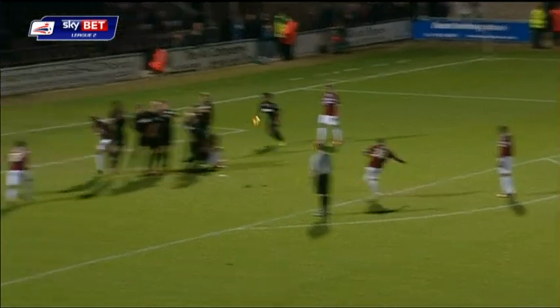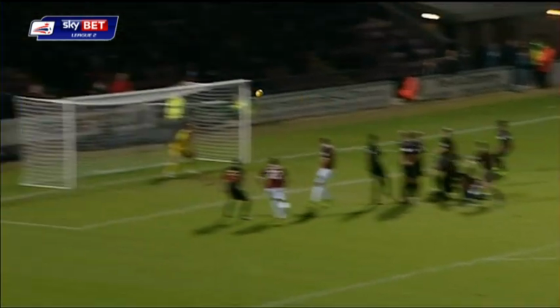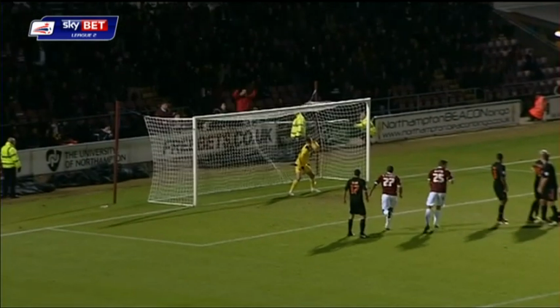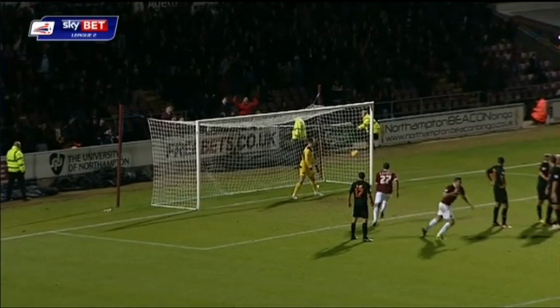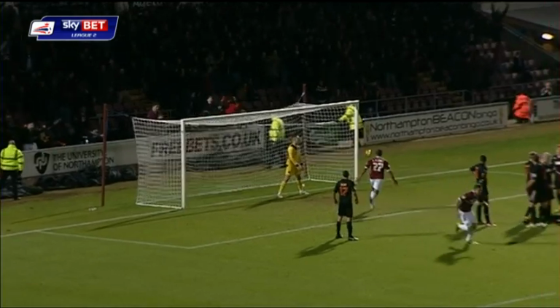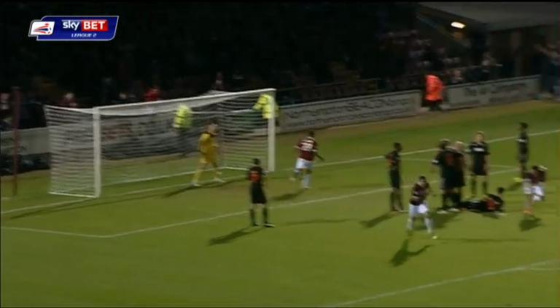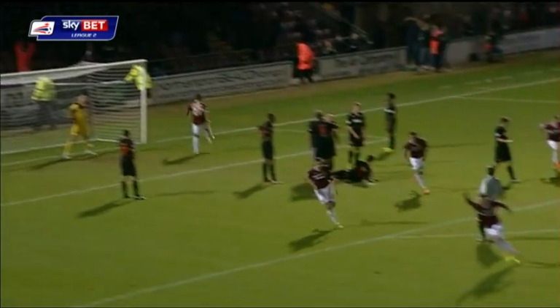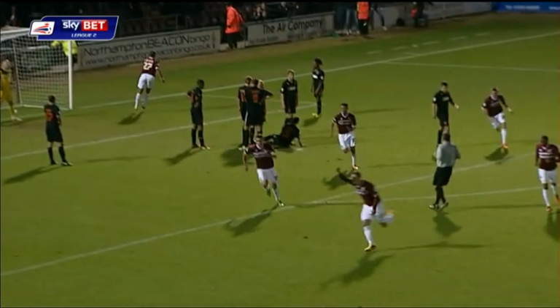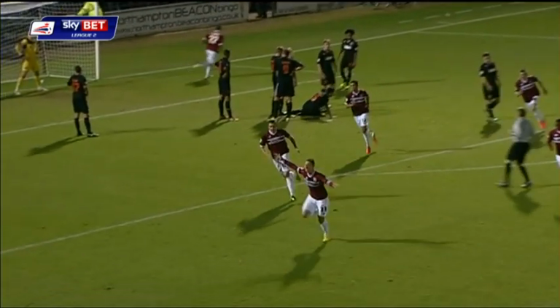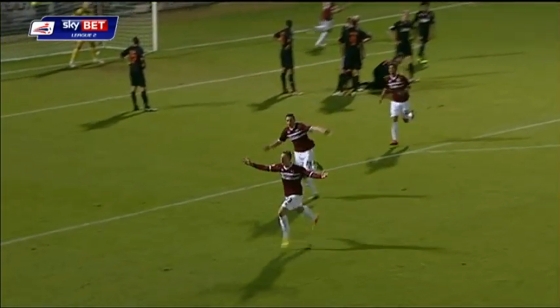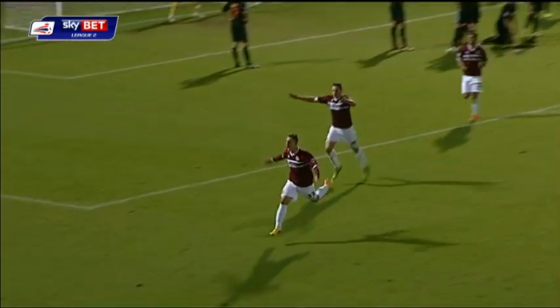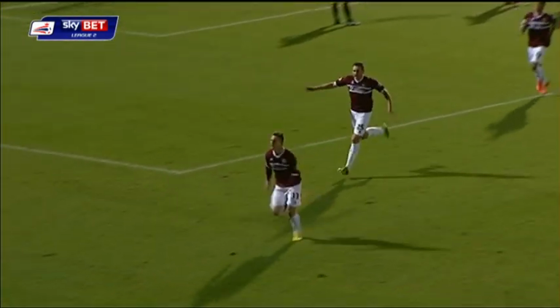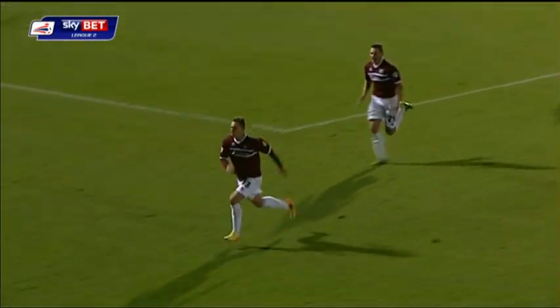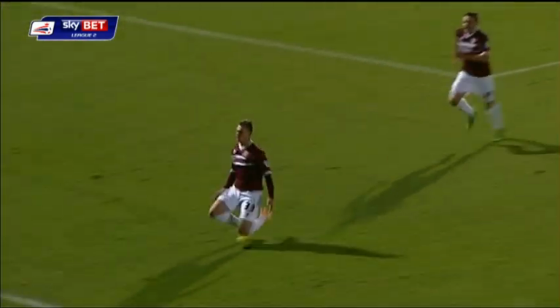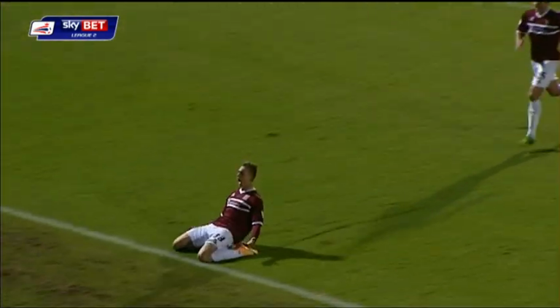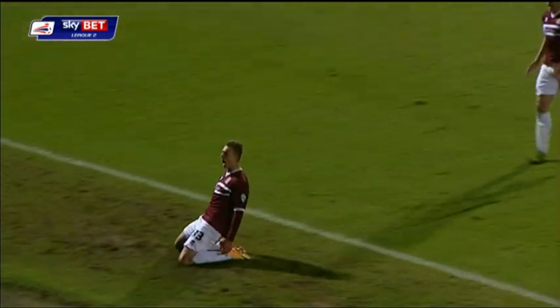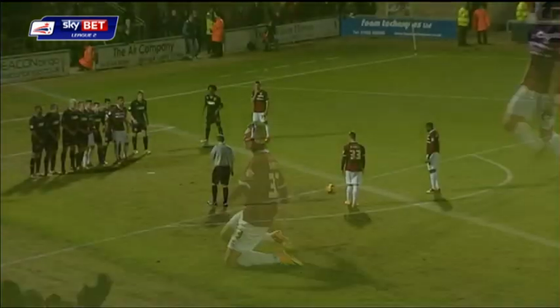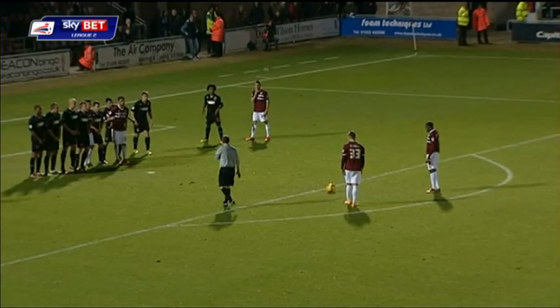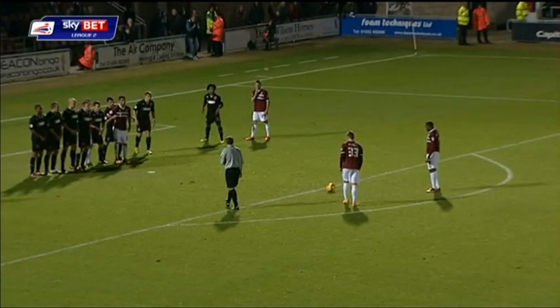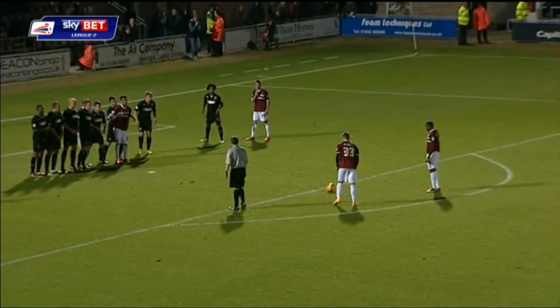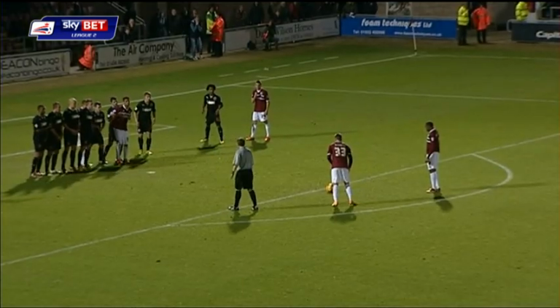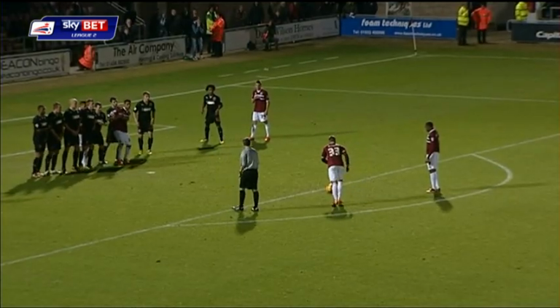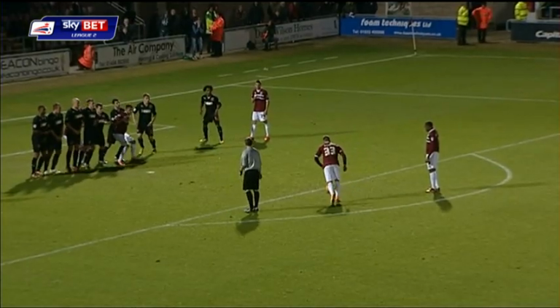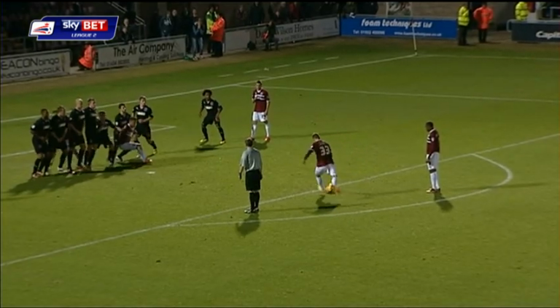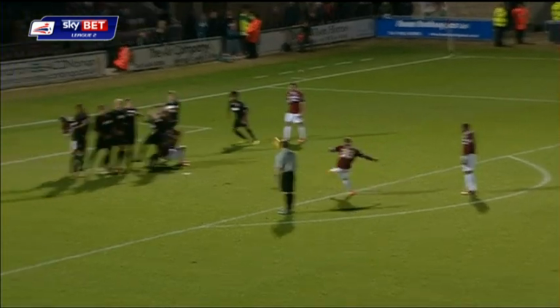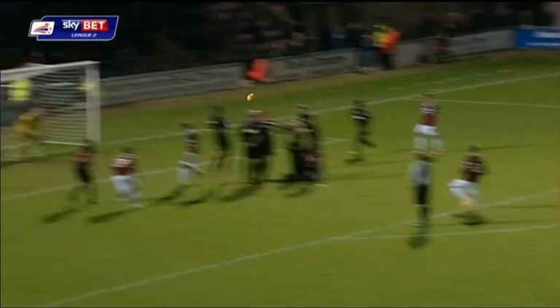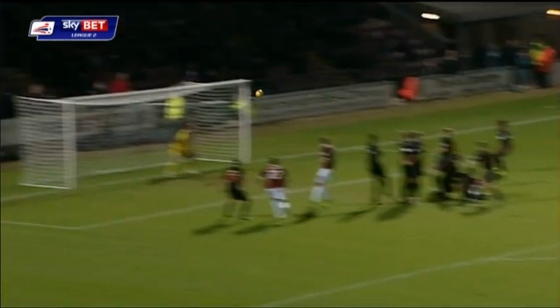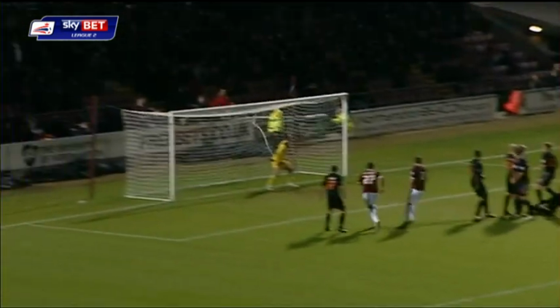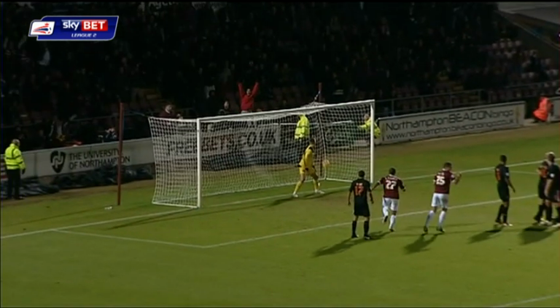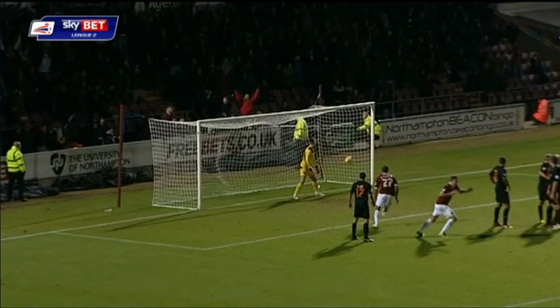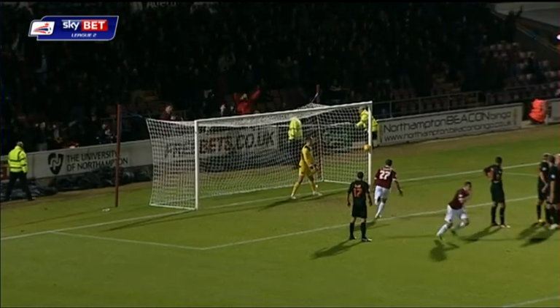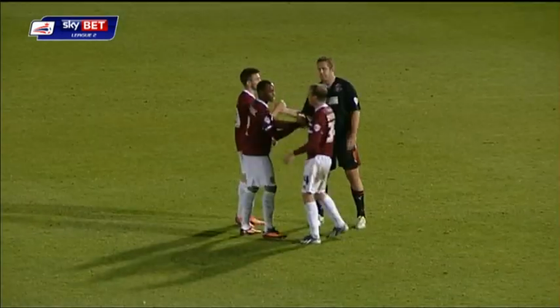It's been Norris — oh, I say! How about that? Northampton Town on their way to a huge three points against top of the league Fleetwood, and Davis never saw it.